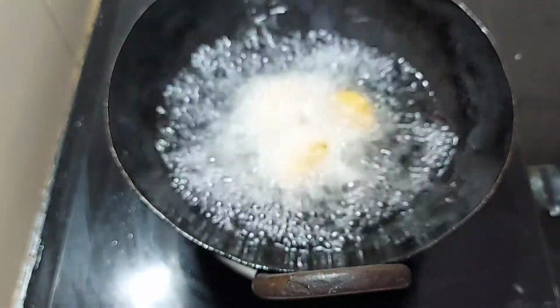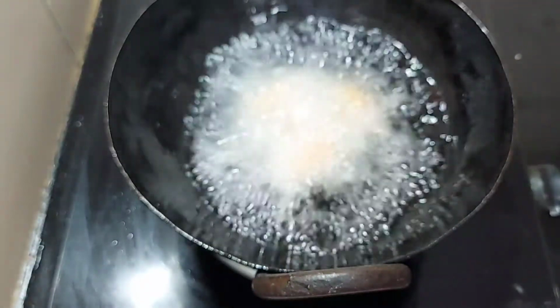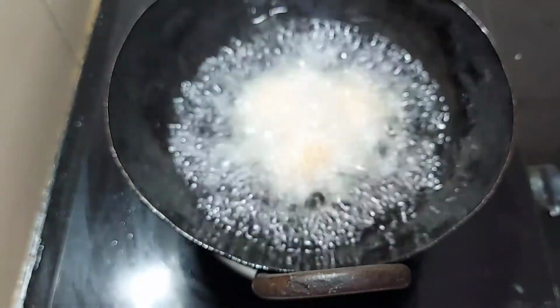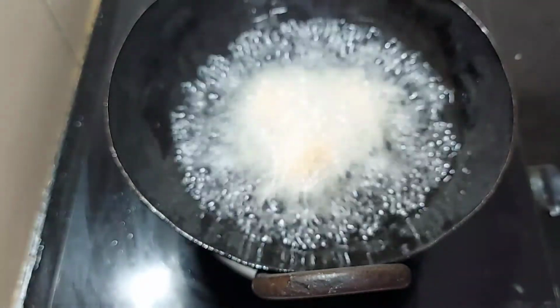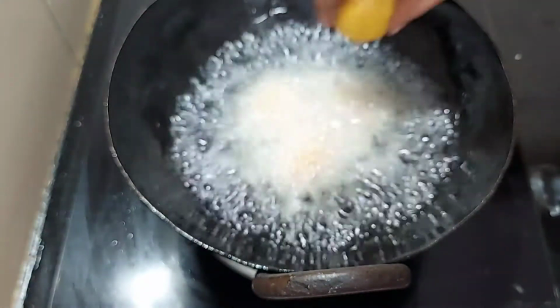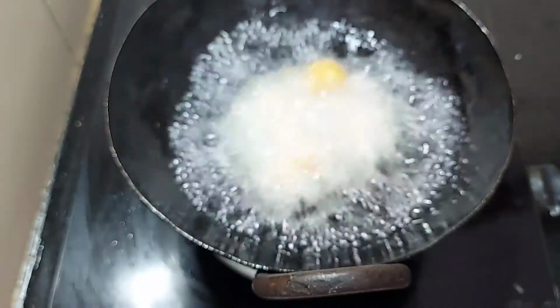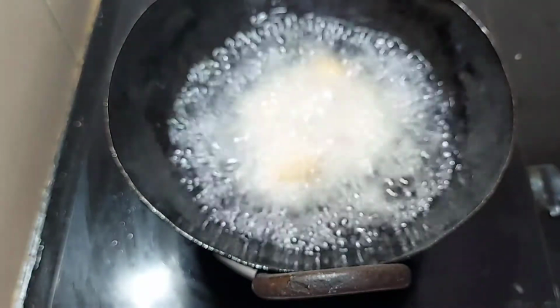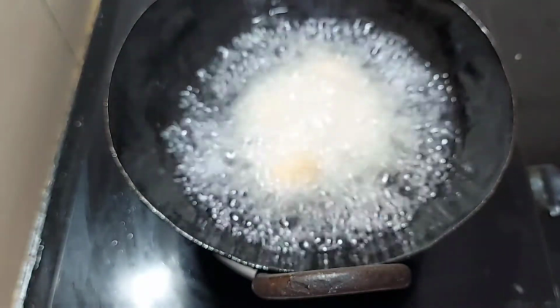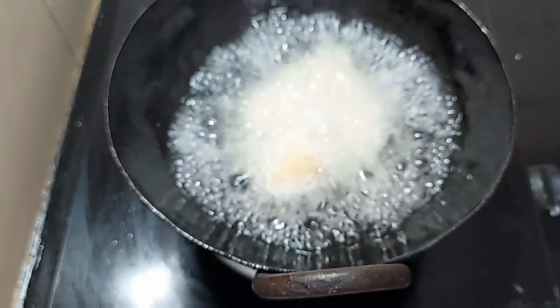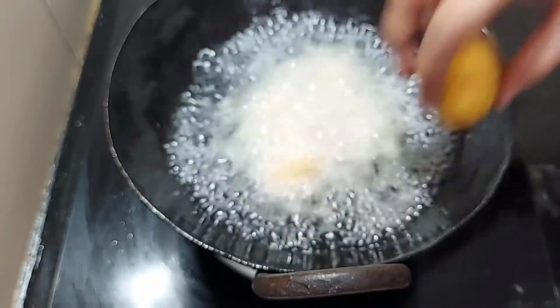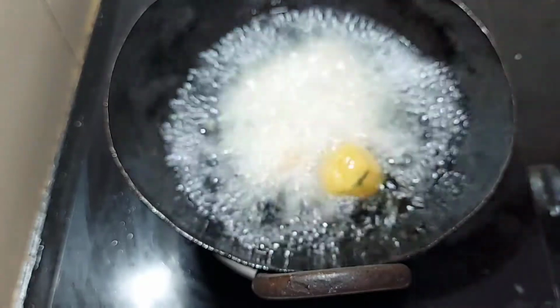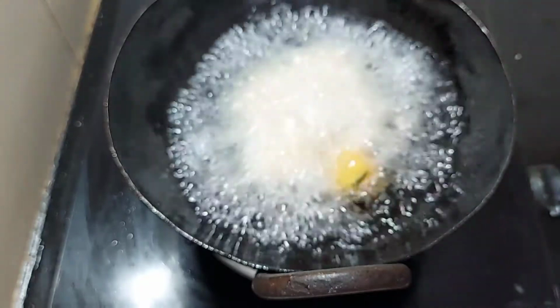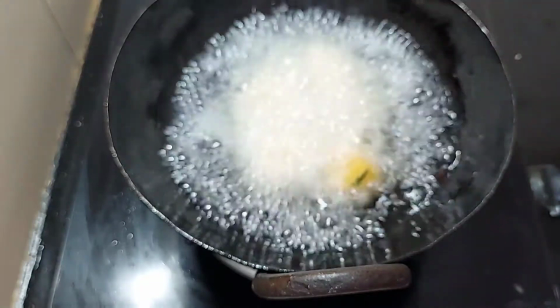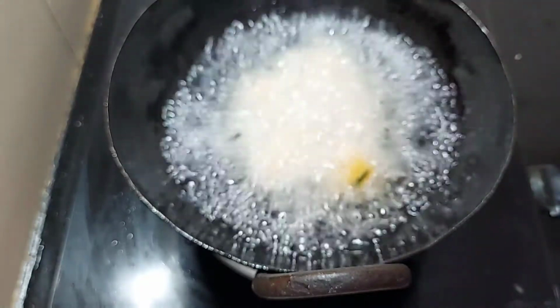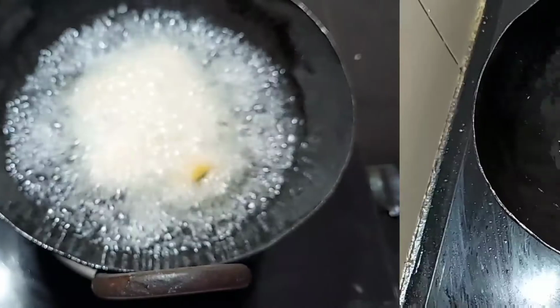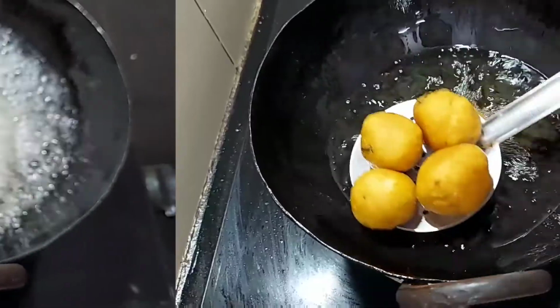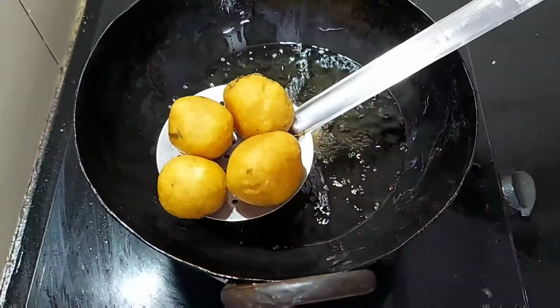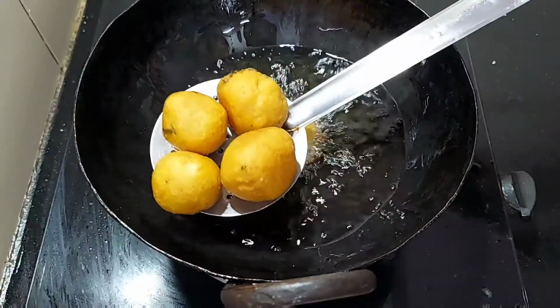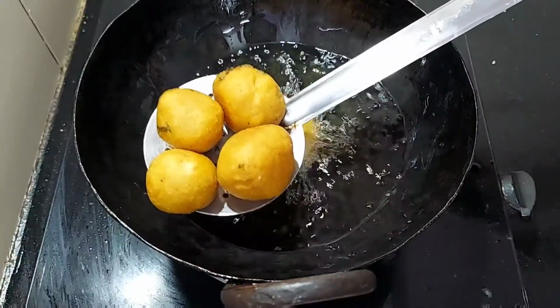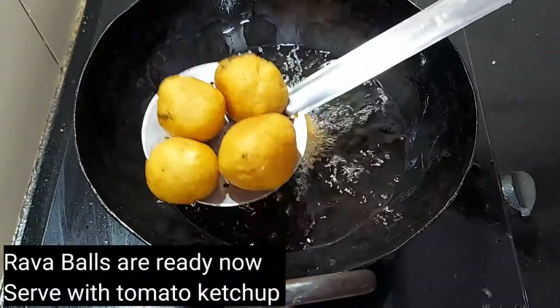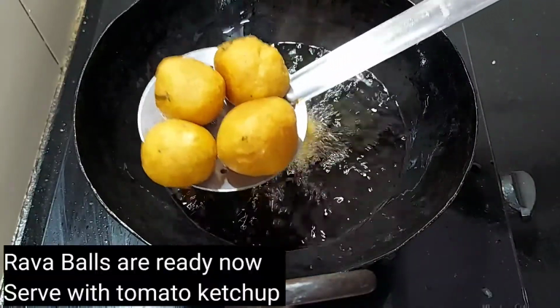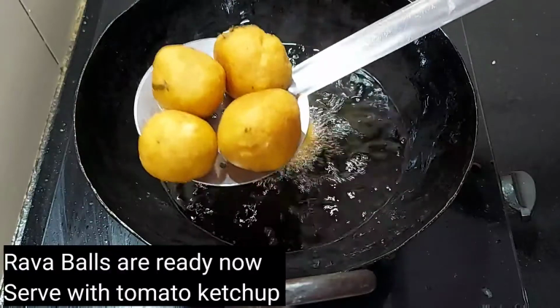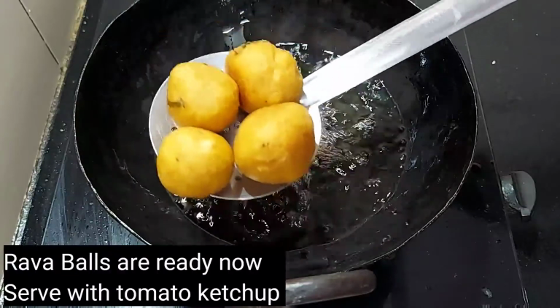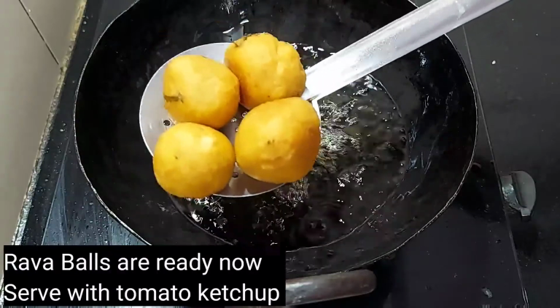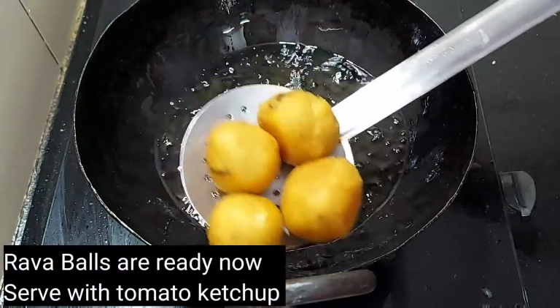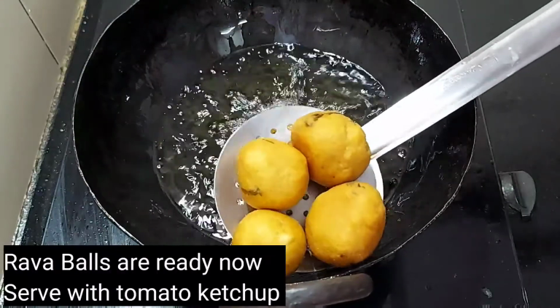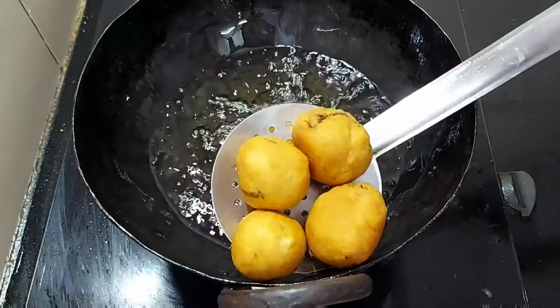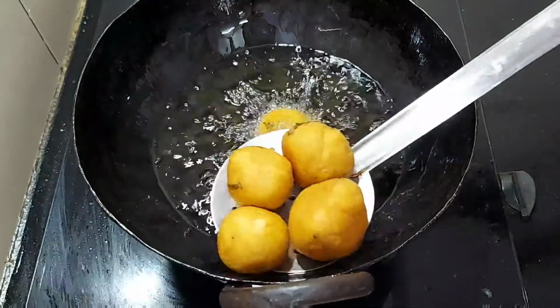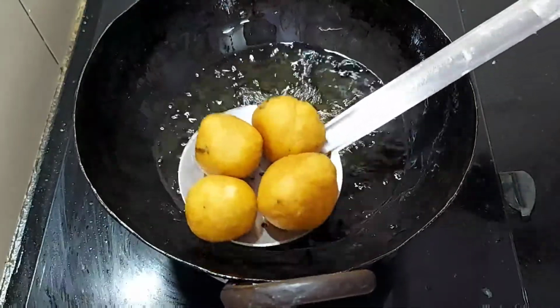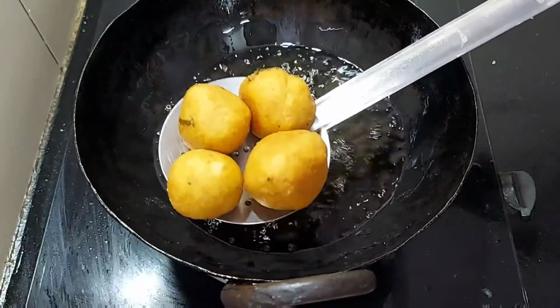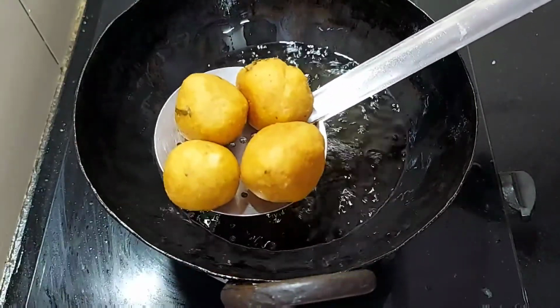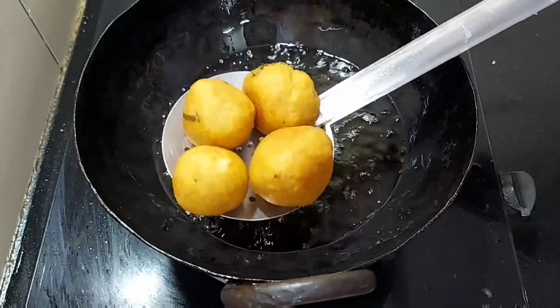Let's try the same size as you can. I am a medium size. You can also try the same size. The raw balls are ready and we will try the recipe.